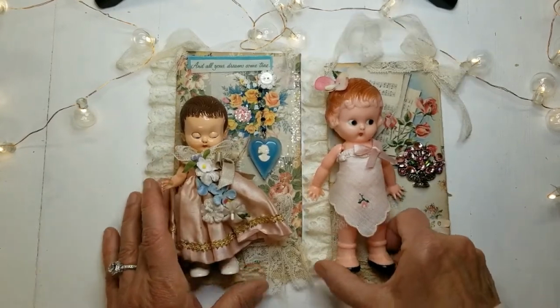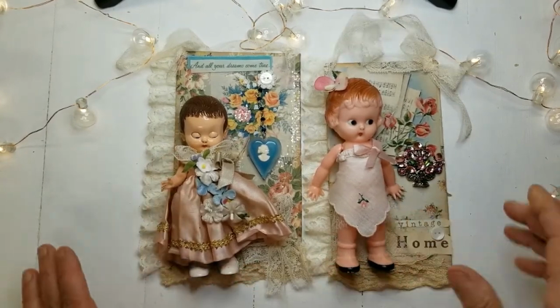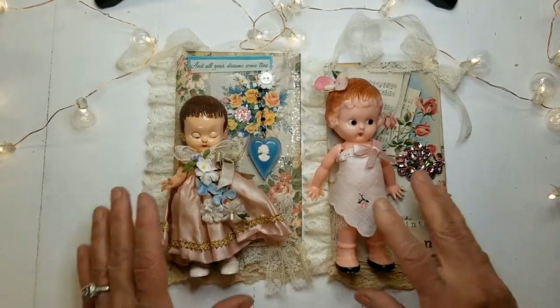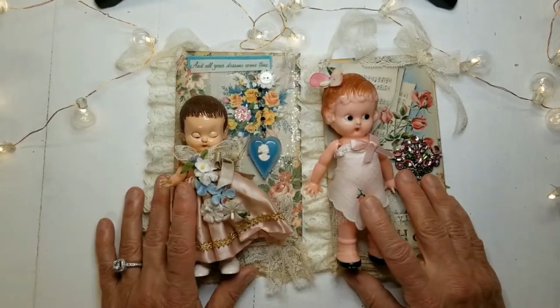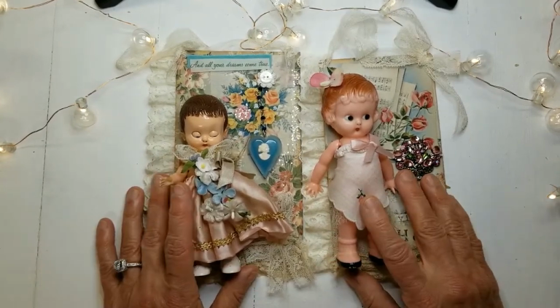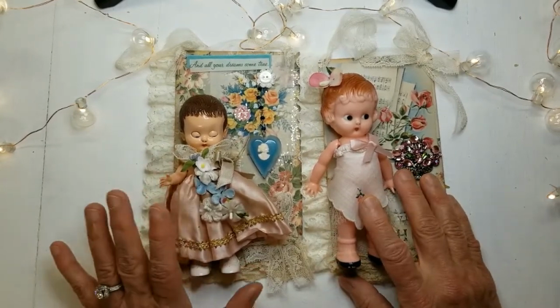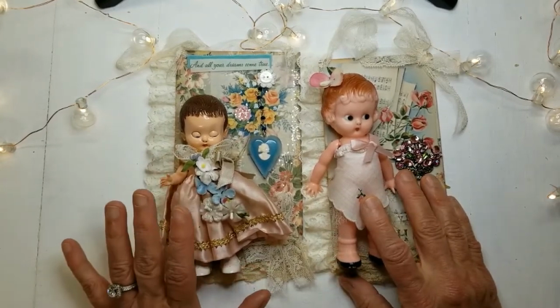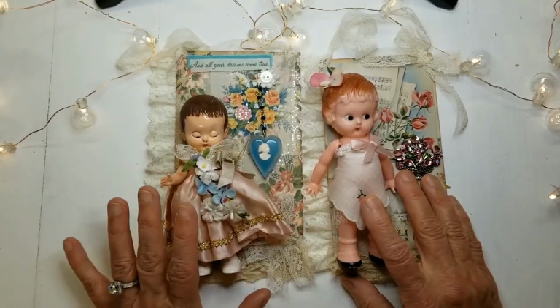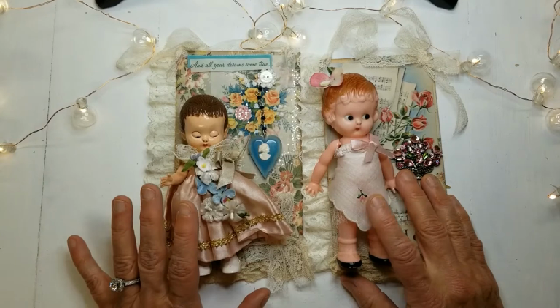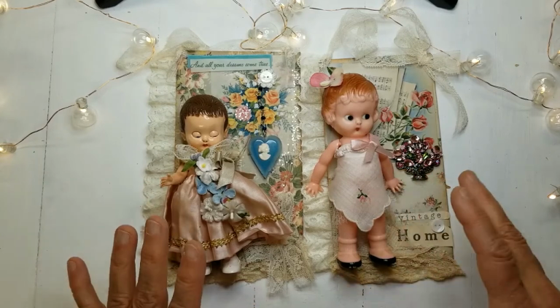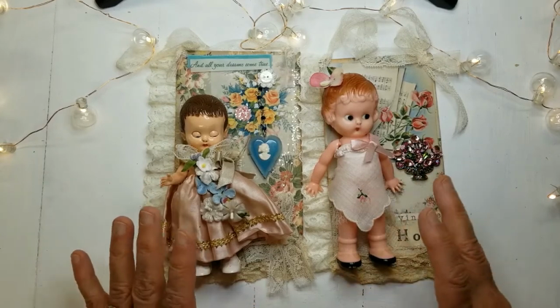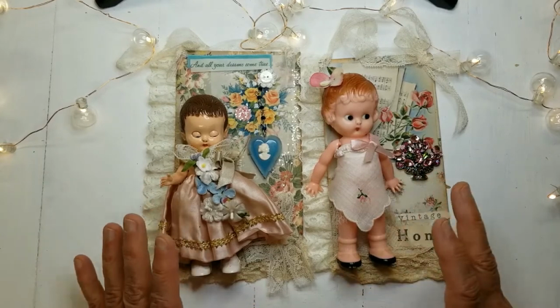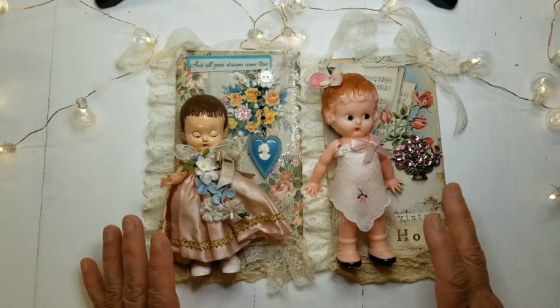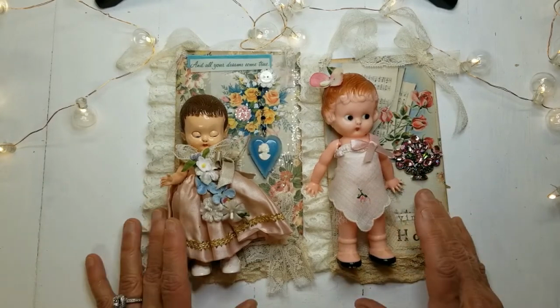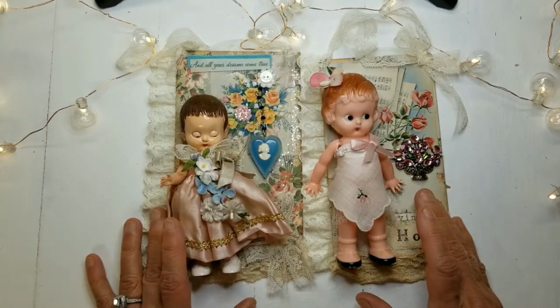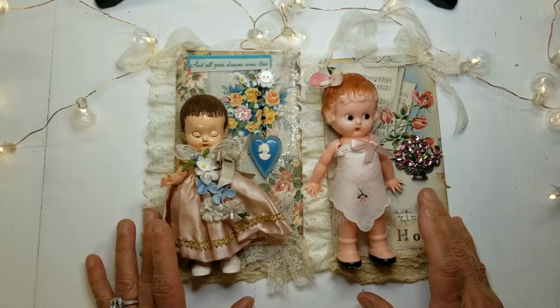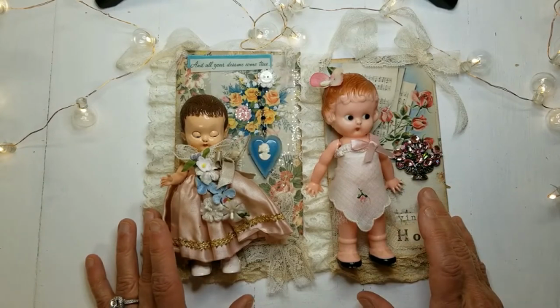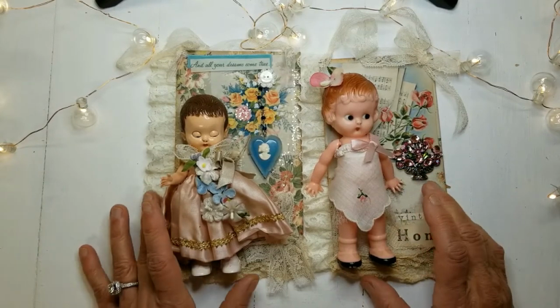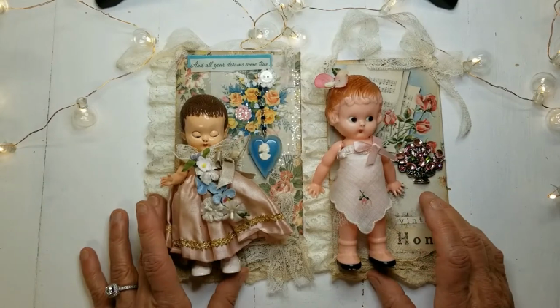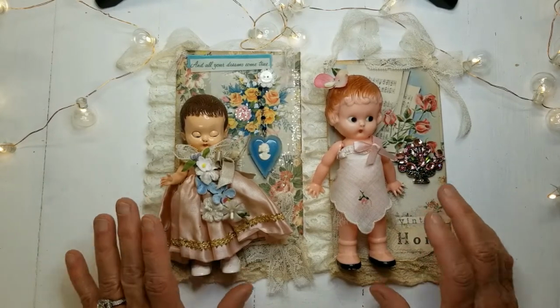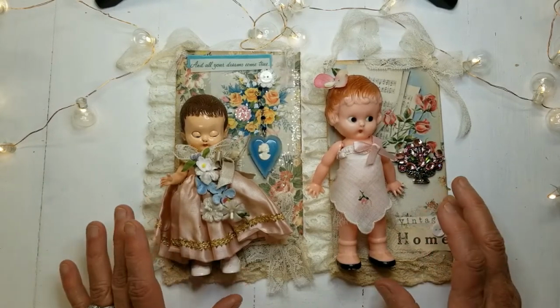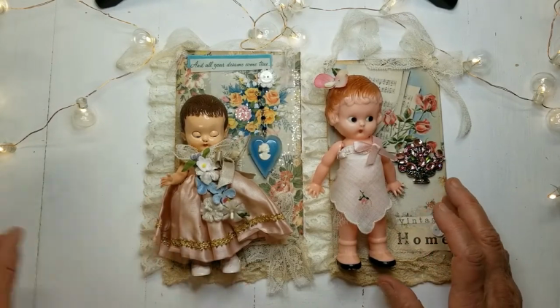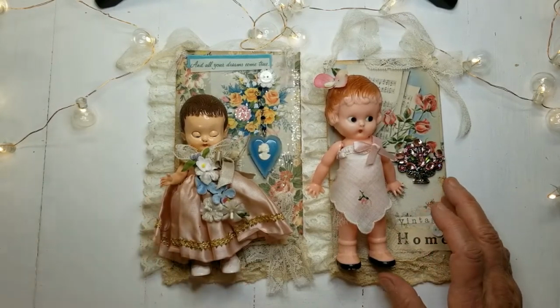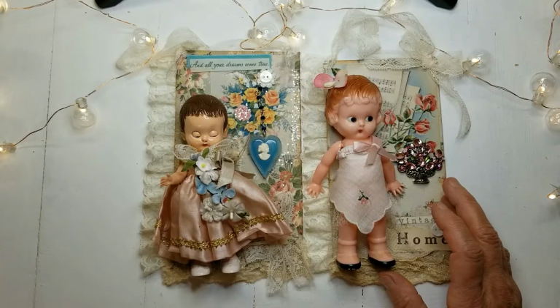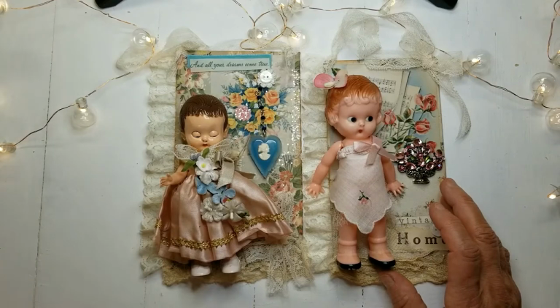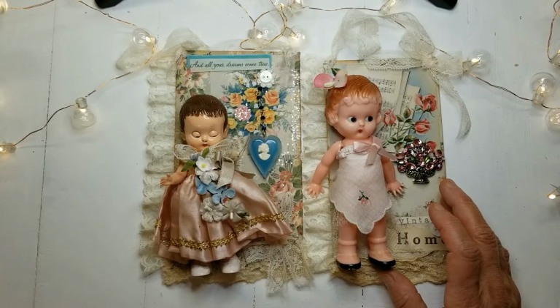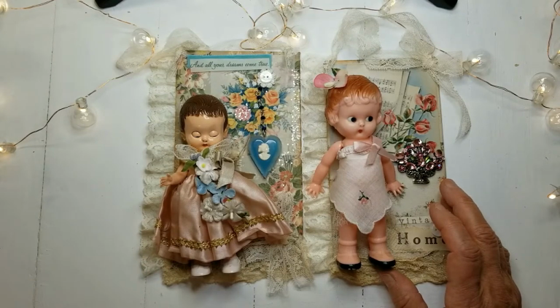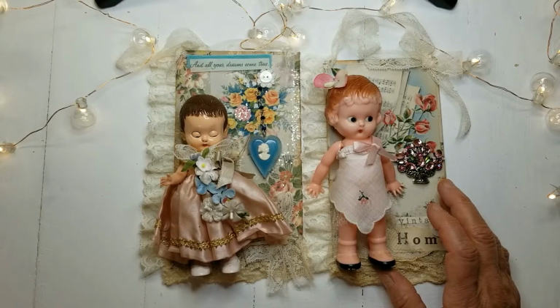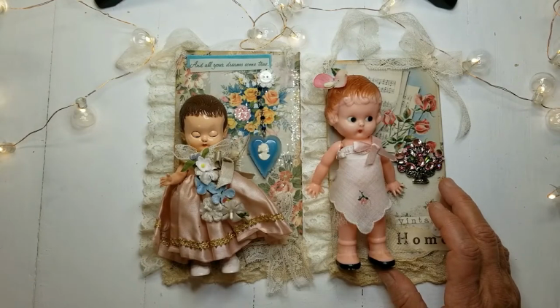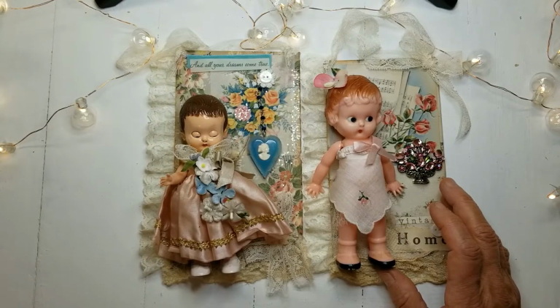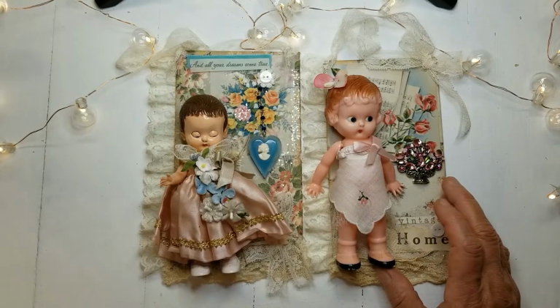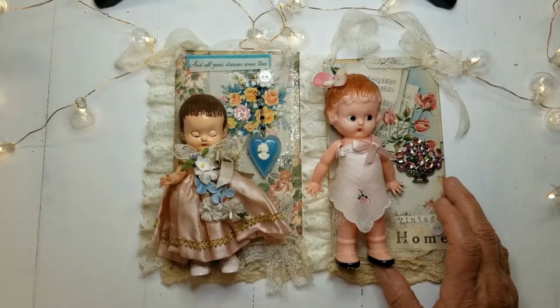A little disclaimer: I say there's five things I never leave behind, but there's actually a lot more than five. We just don't have time for all of that today, so let's talk about the five things.